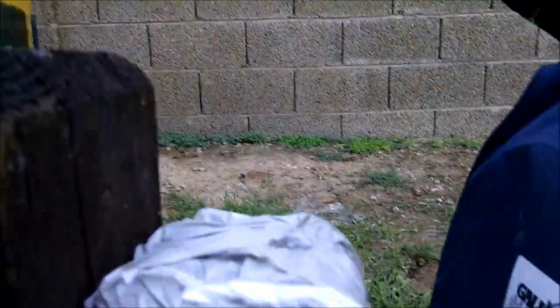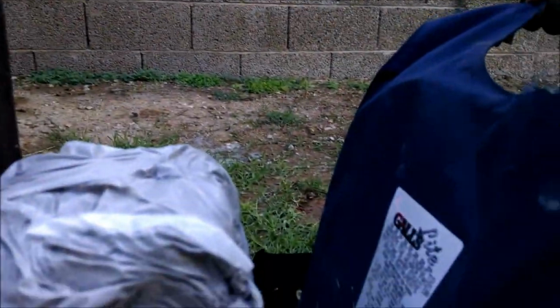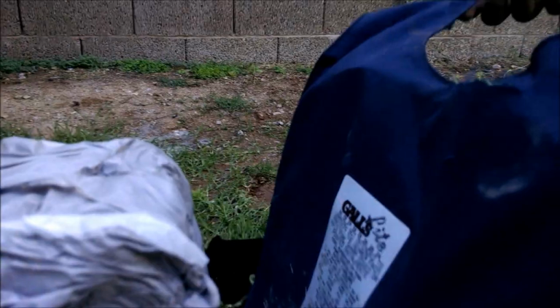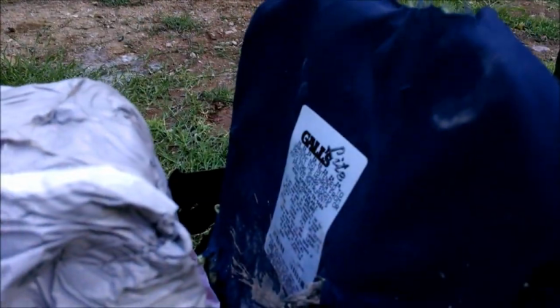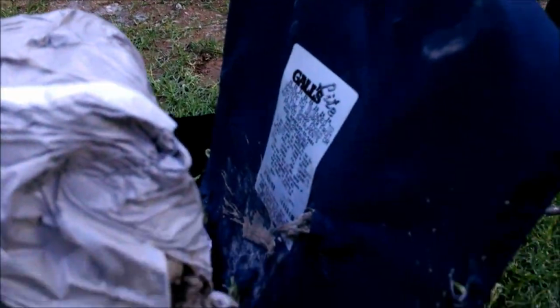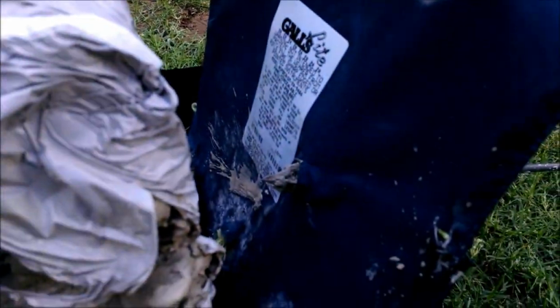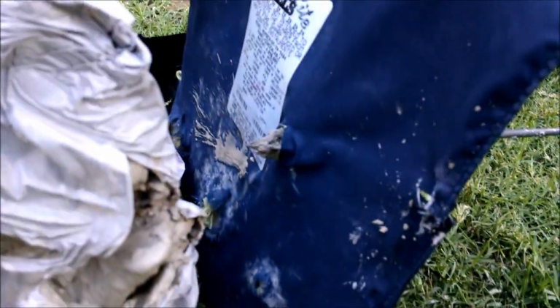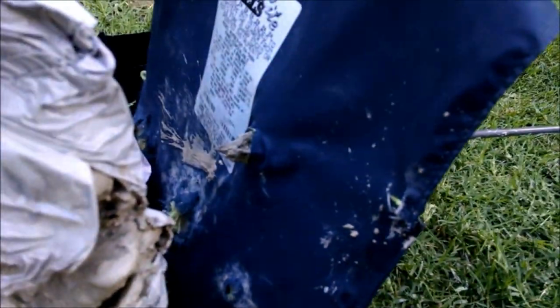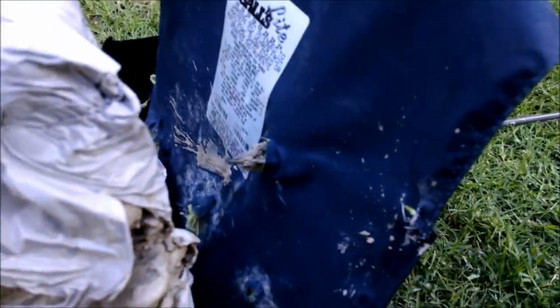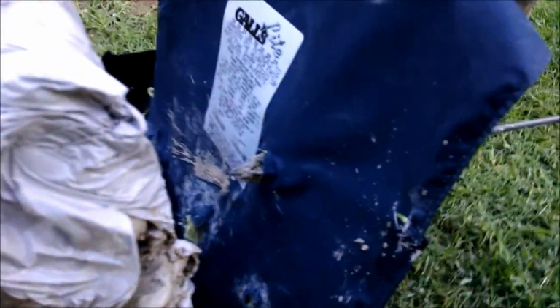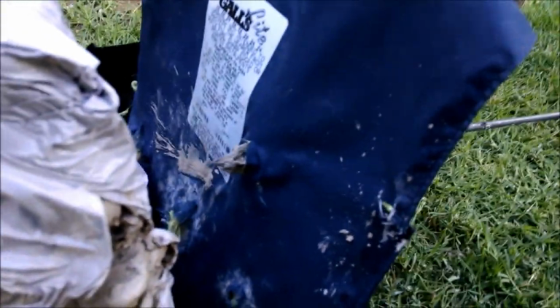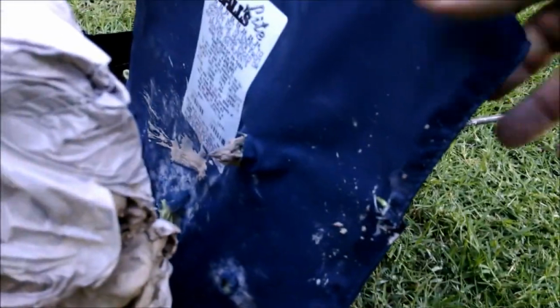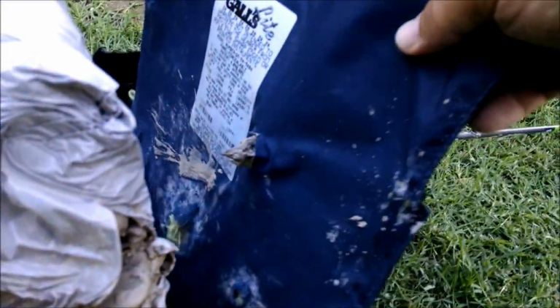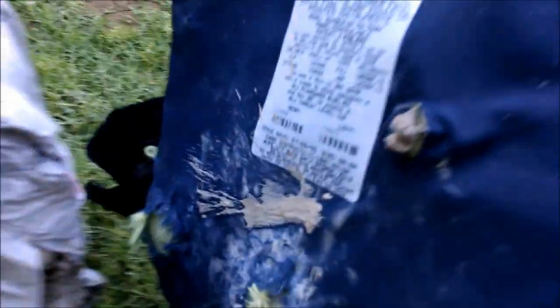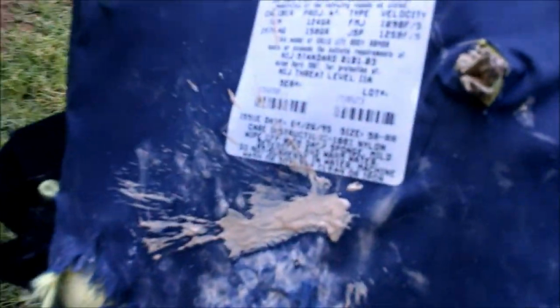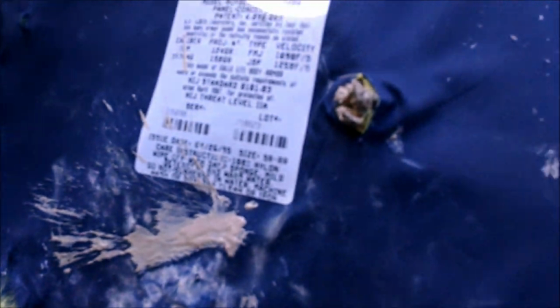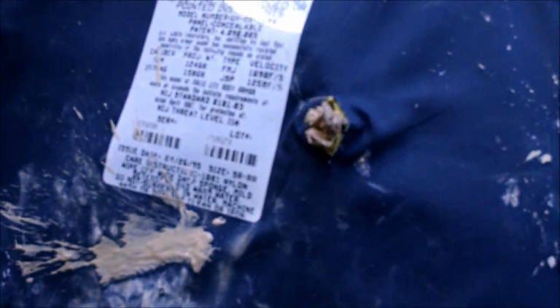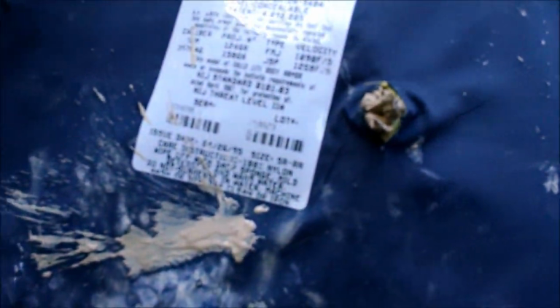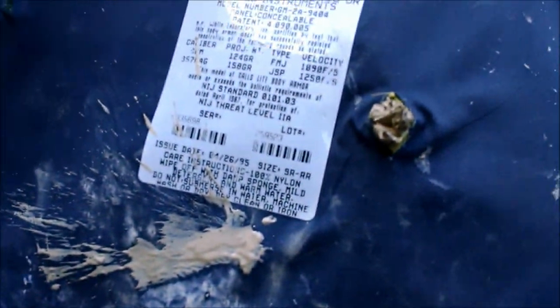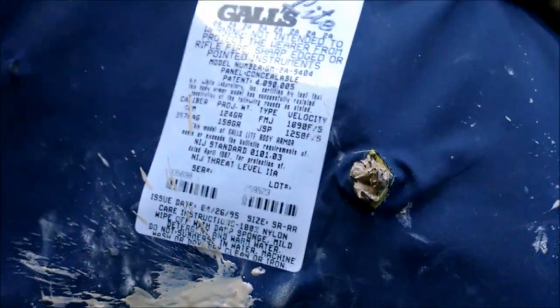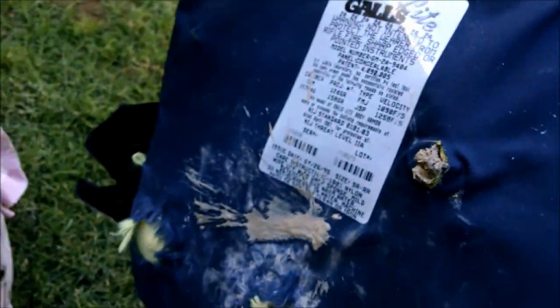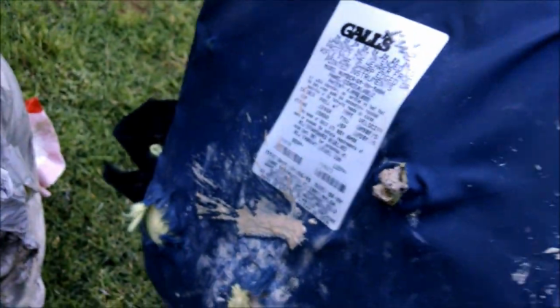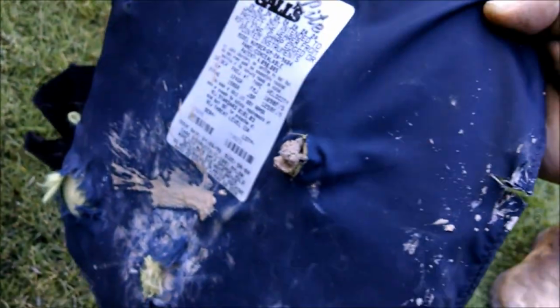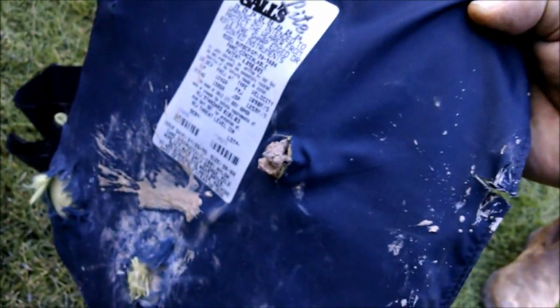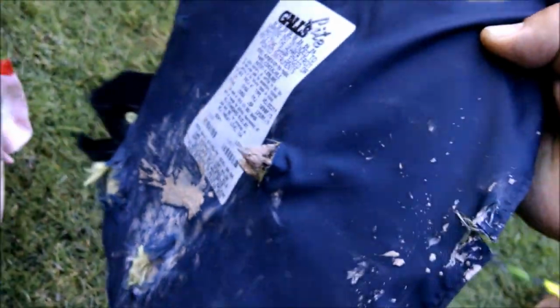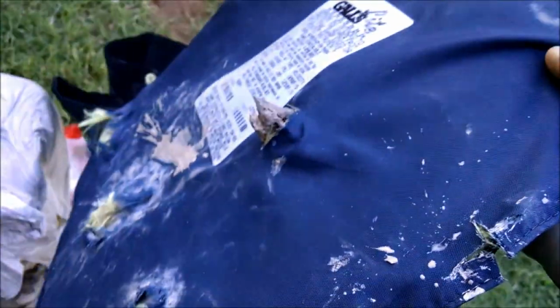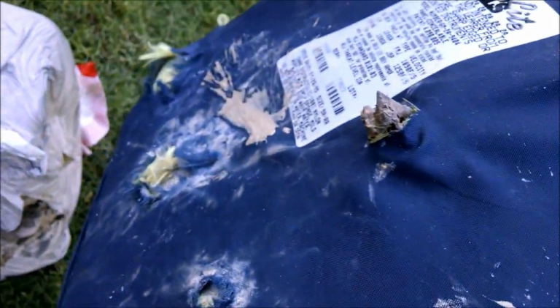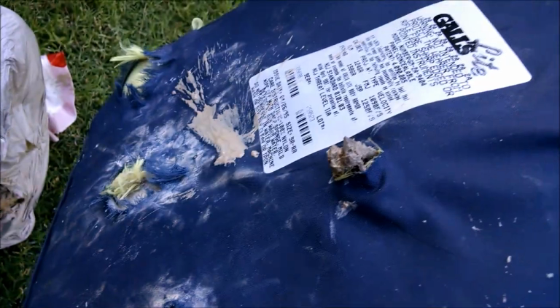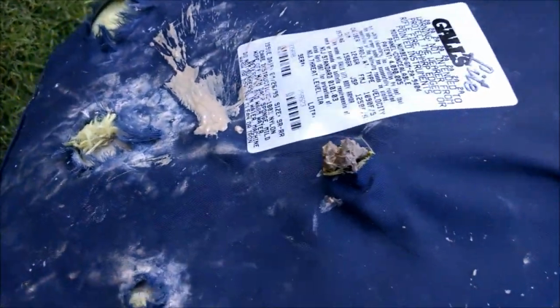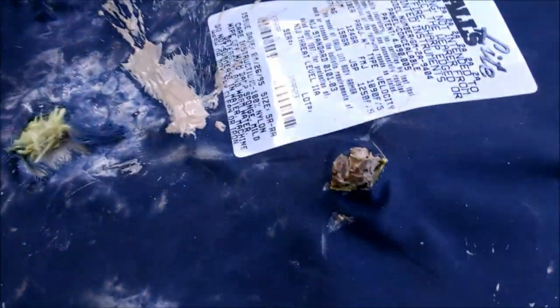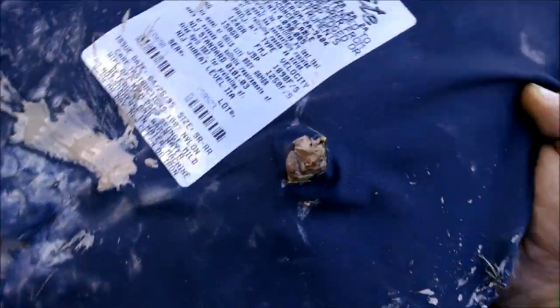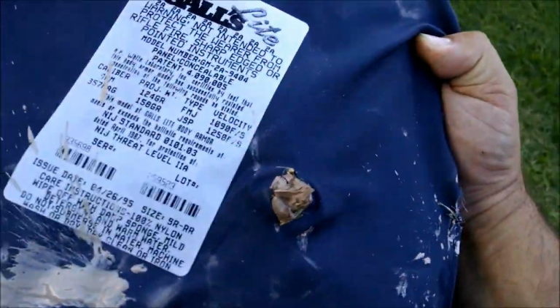Well, that would certainly hurt, but I don't think that would kill you. No. That's a little bit more than I was expecting for the 4-blade.